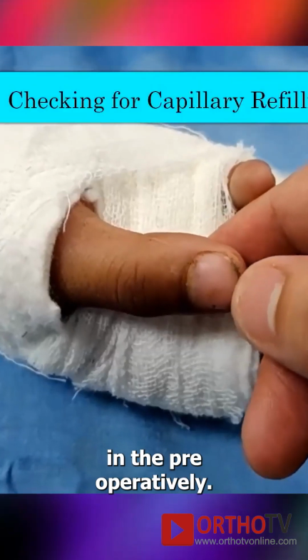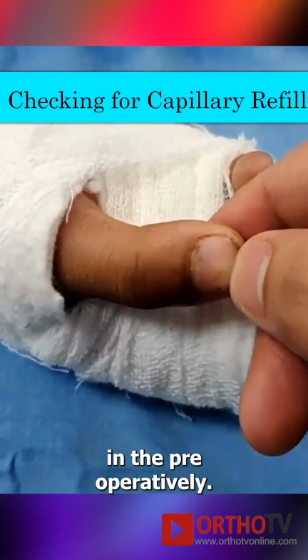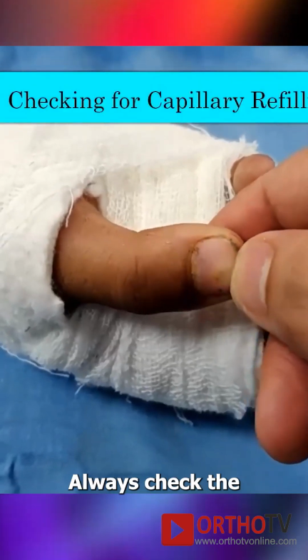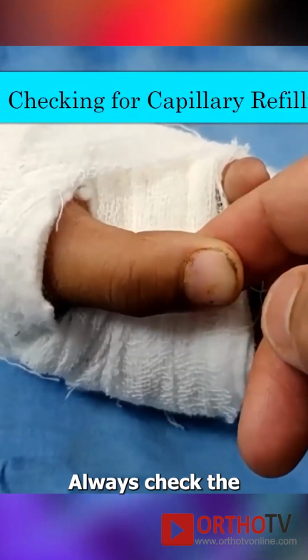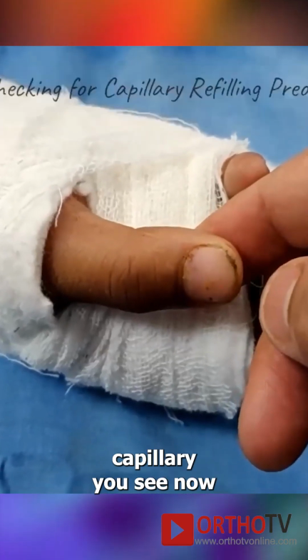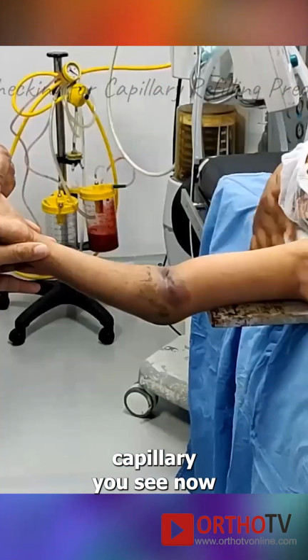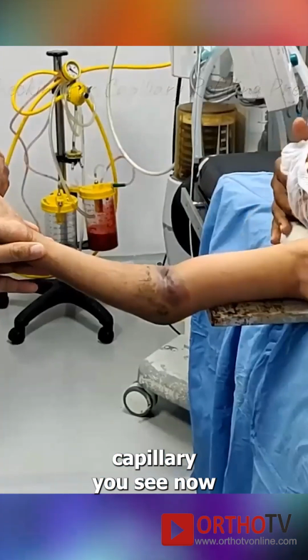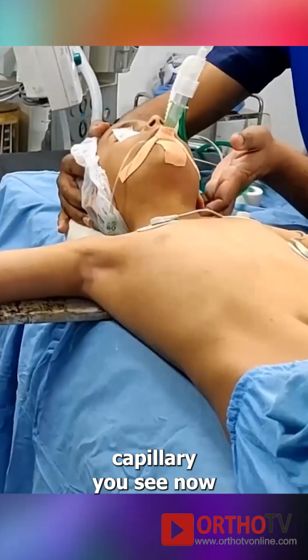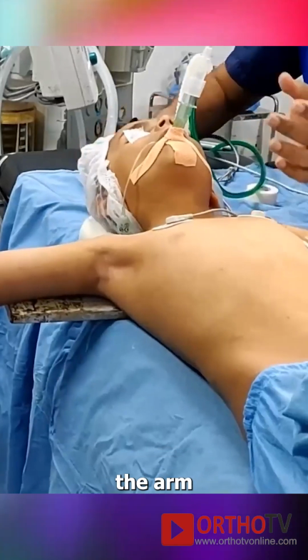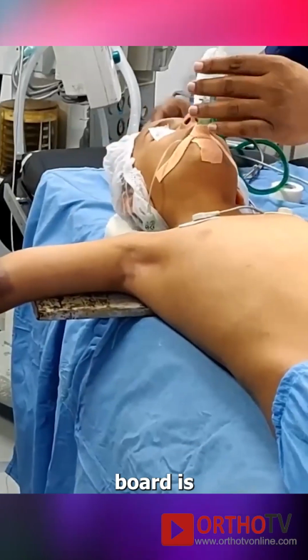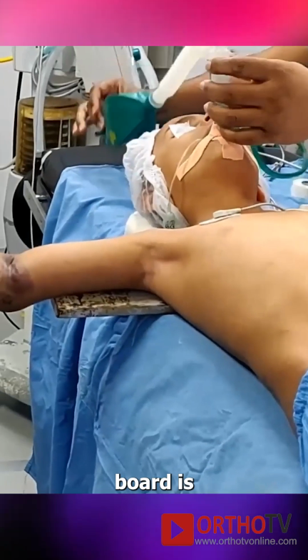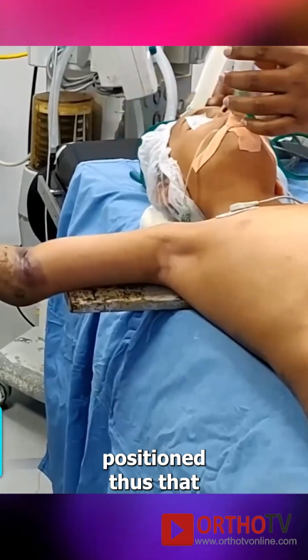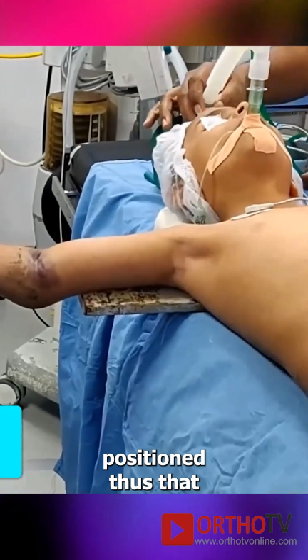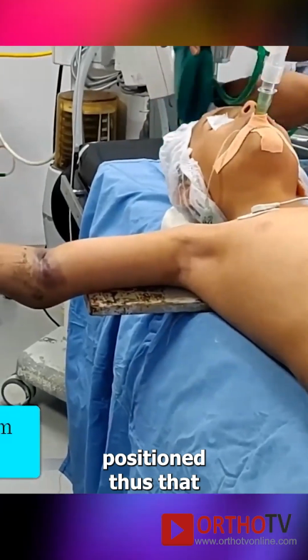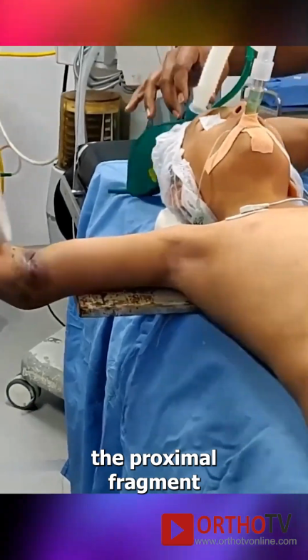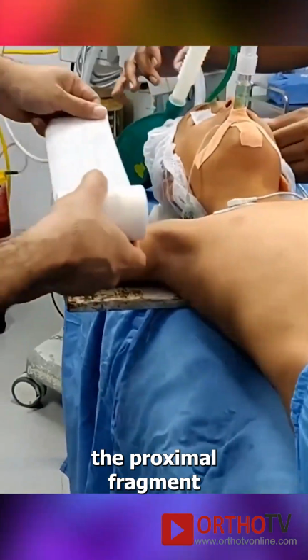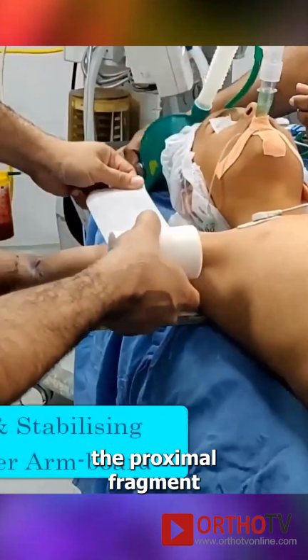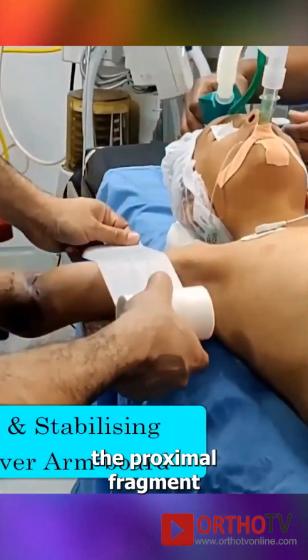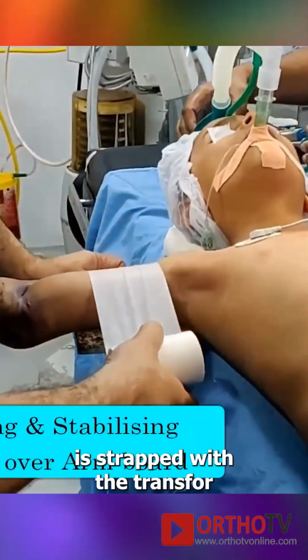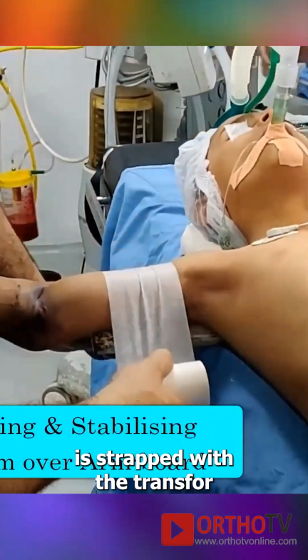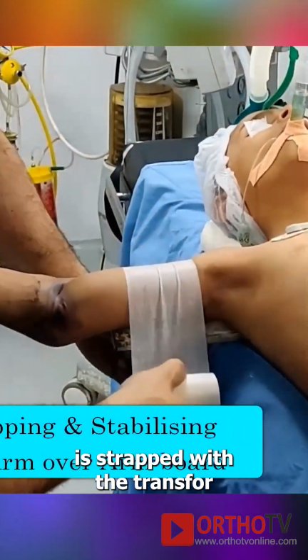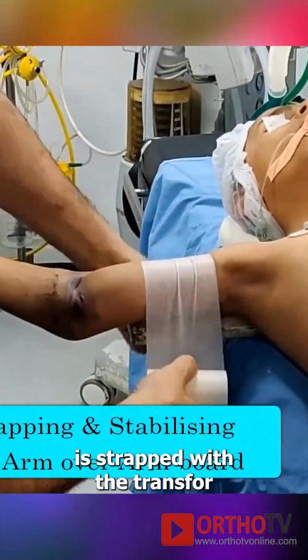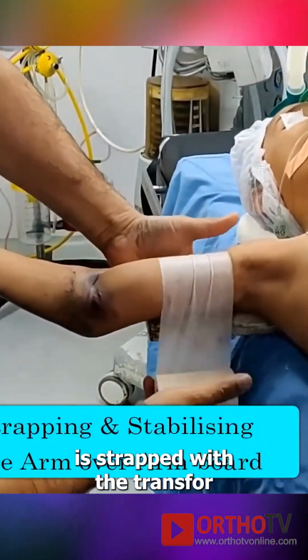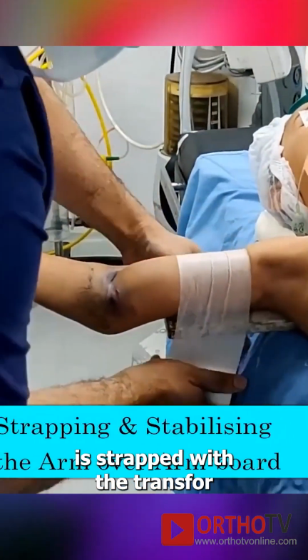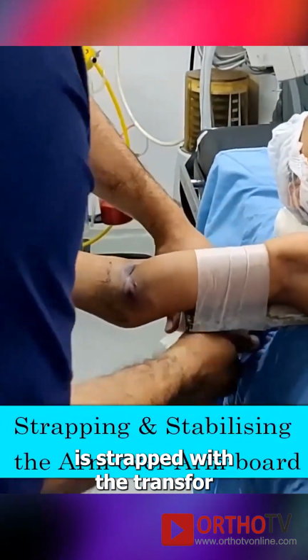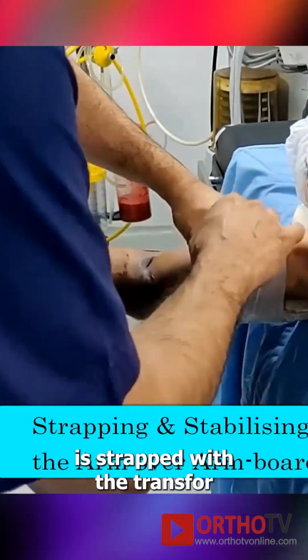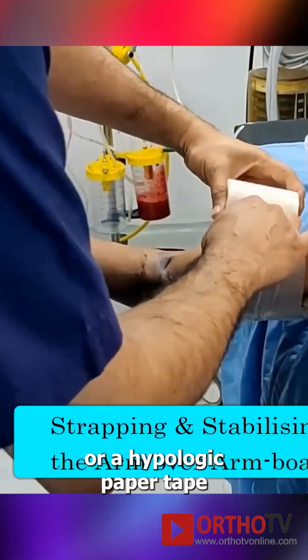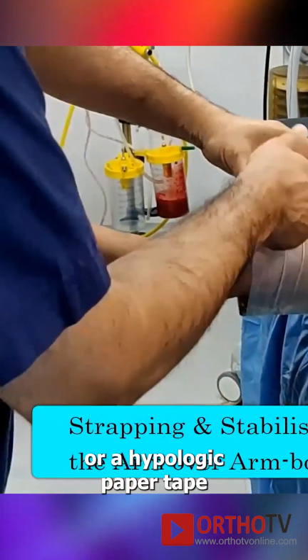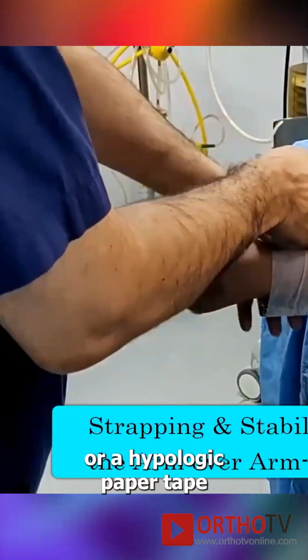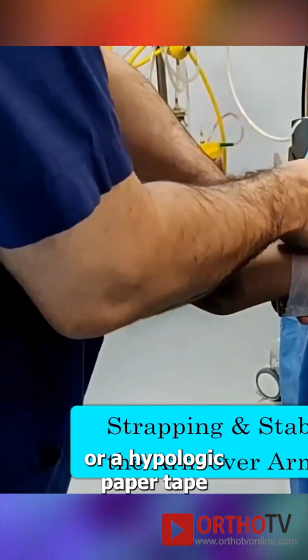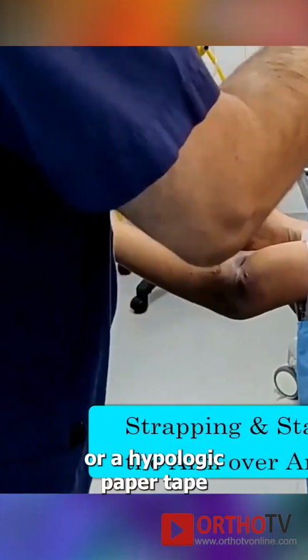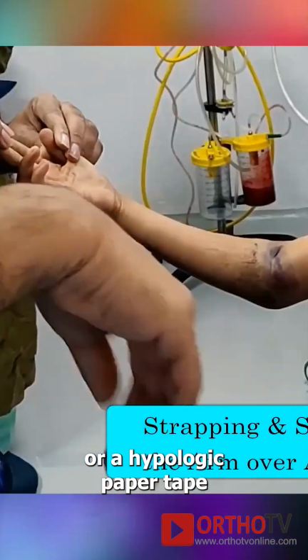Pre-operatively, always check the capillary refill. The armboard is positioned such that the proximal fragment is strapped with a transpore or a hypoallergenic paper tape.